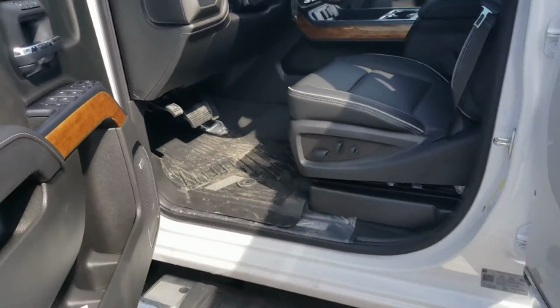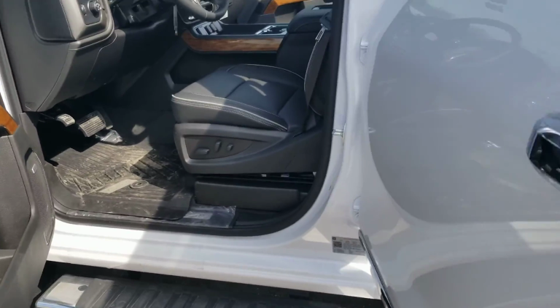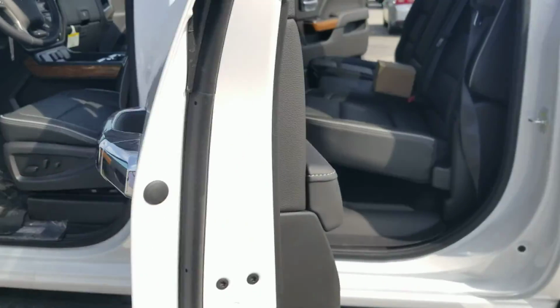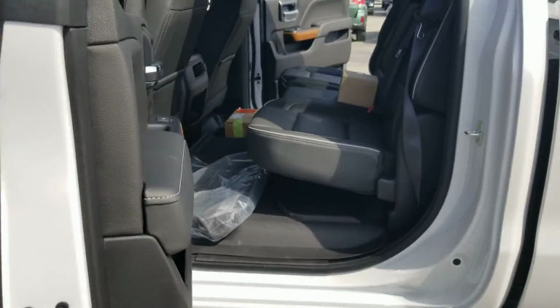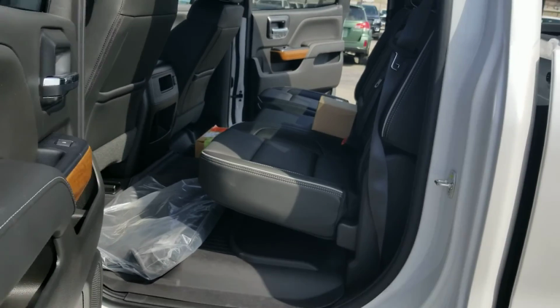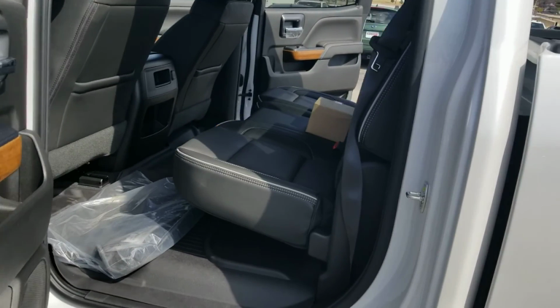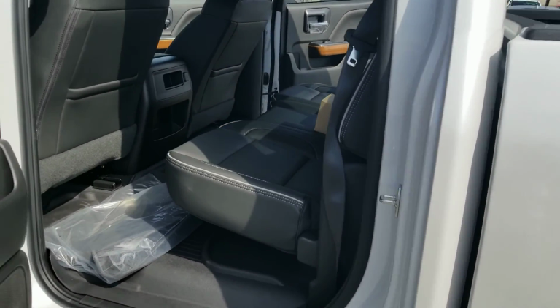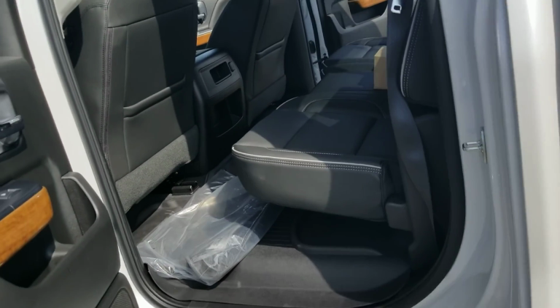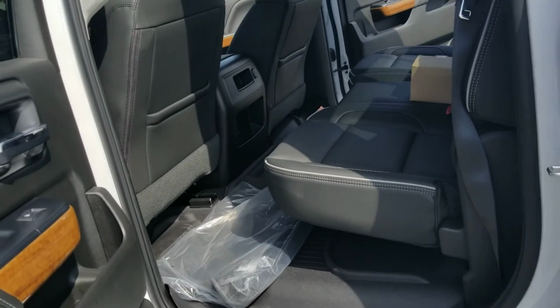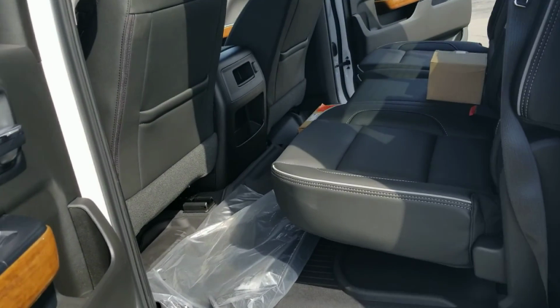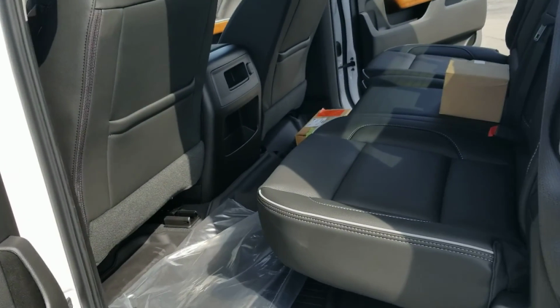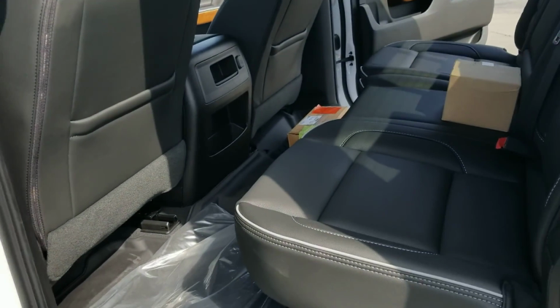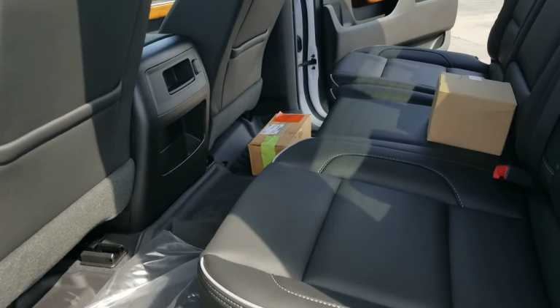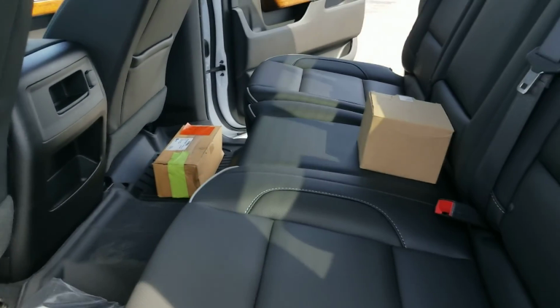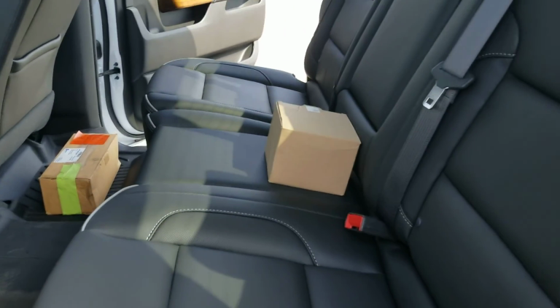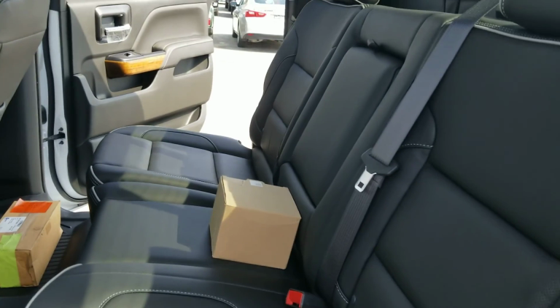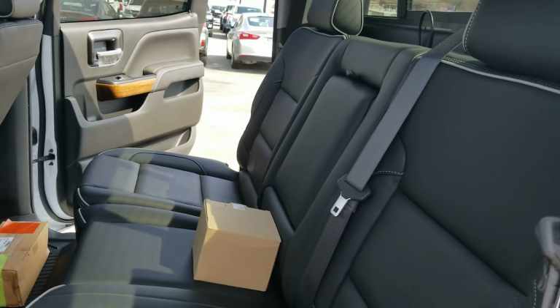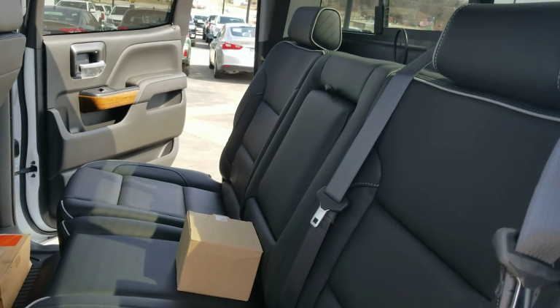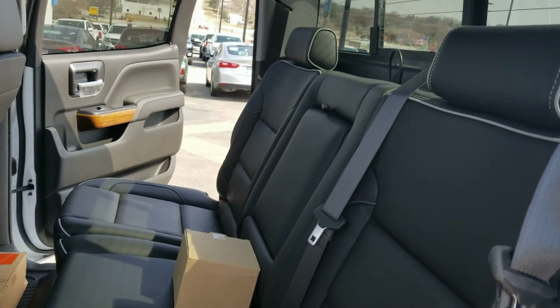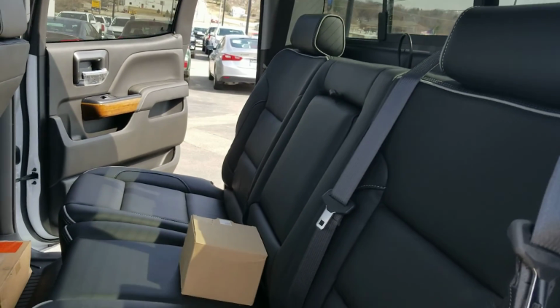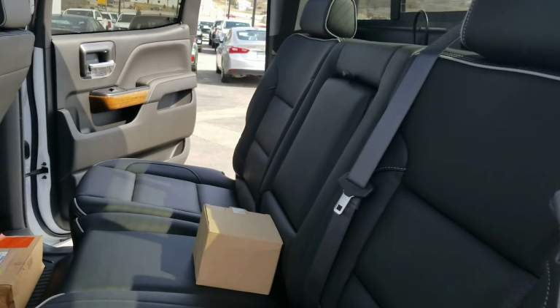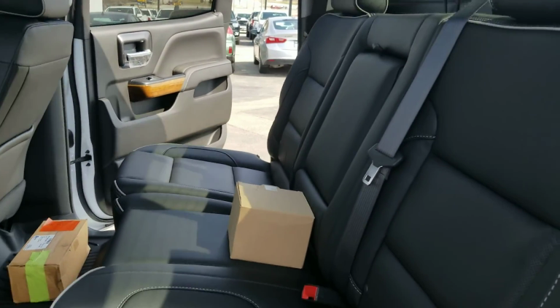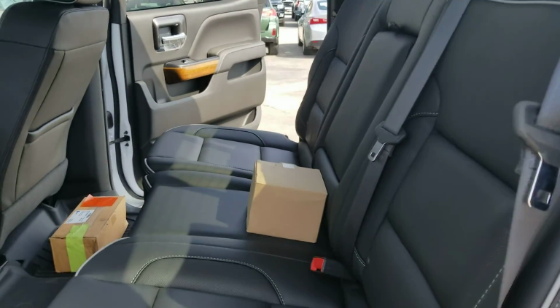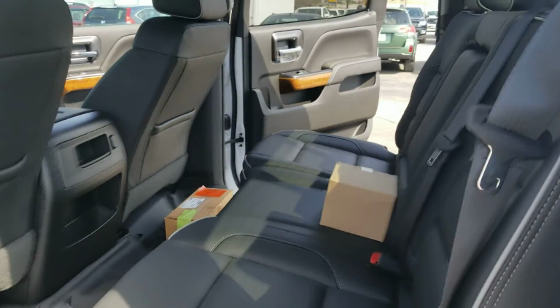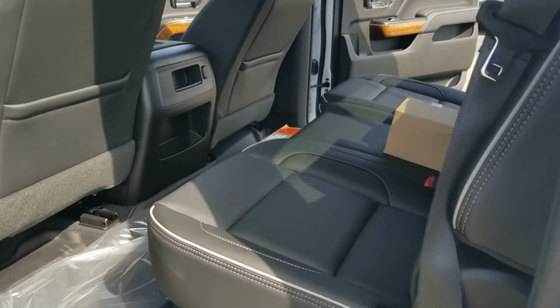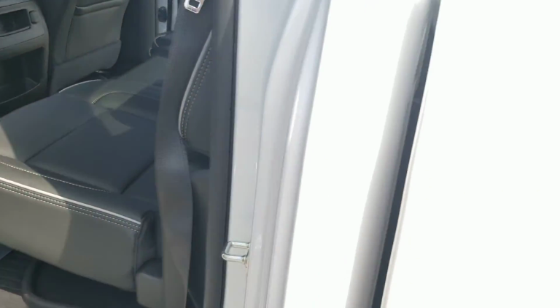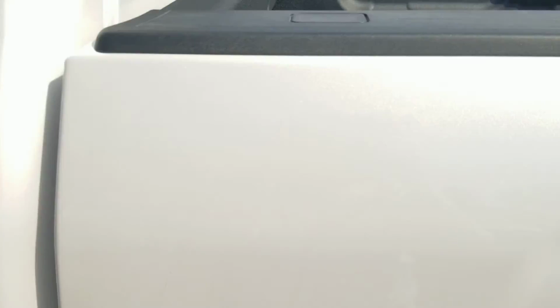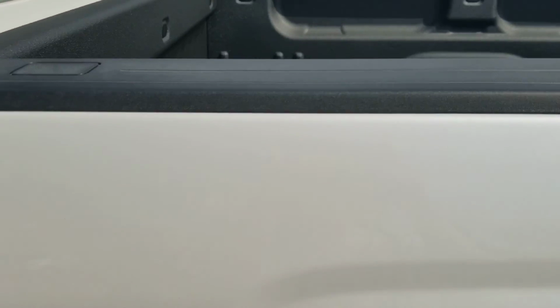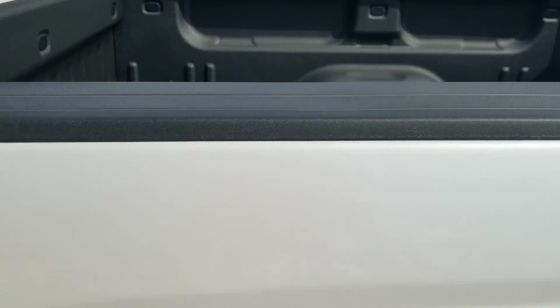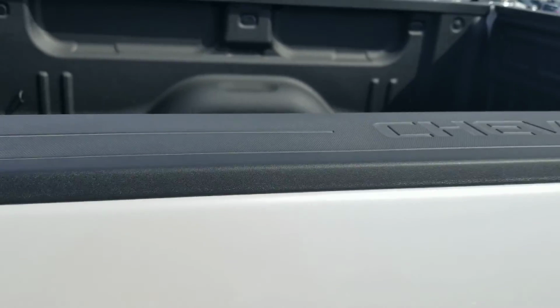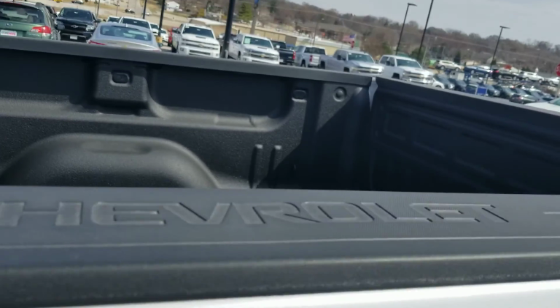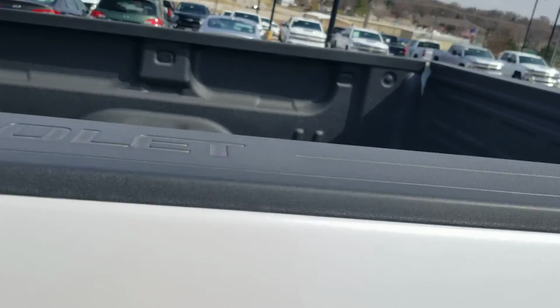I am just showing you the back seat. Tons of room in this back seat as you can see. Nice amount of storage. It also happens to have a bed liner in it.